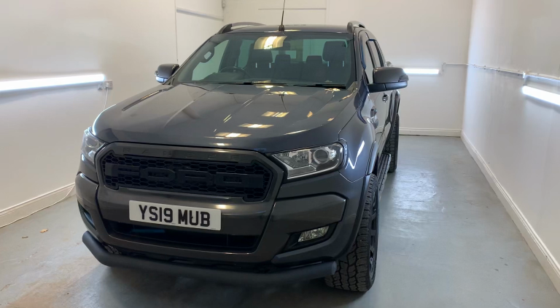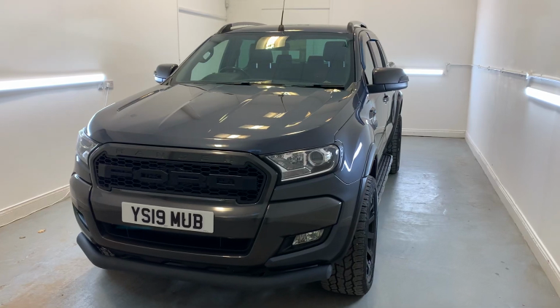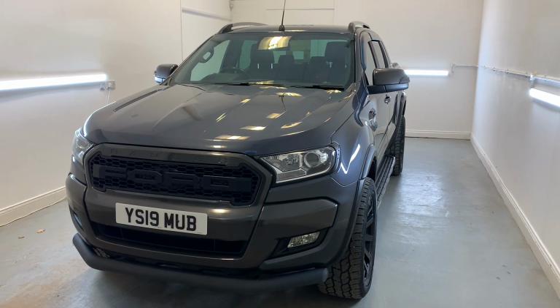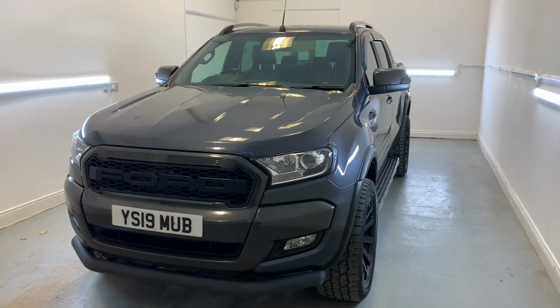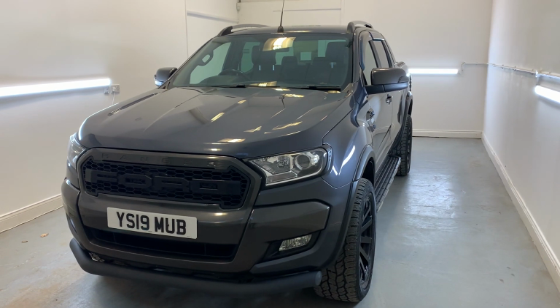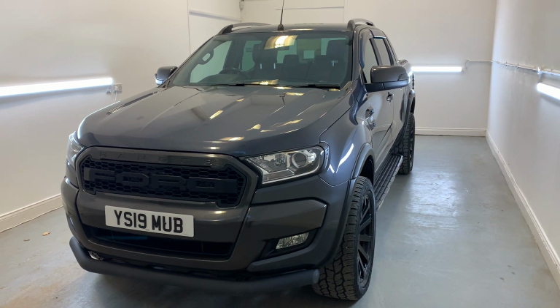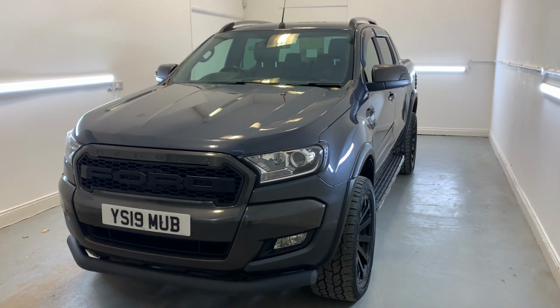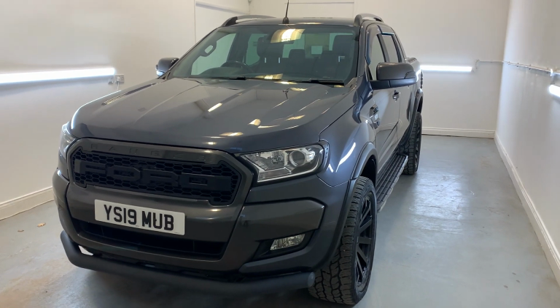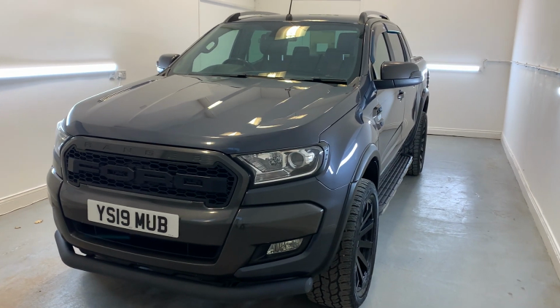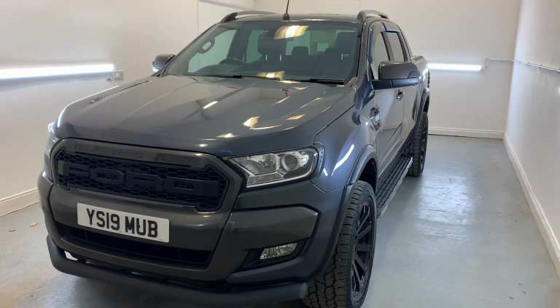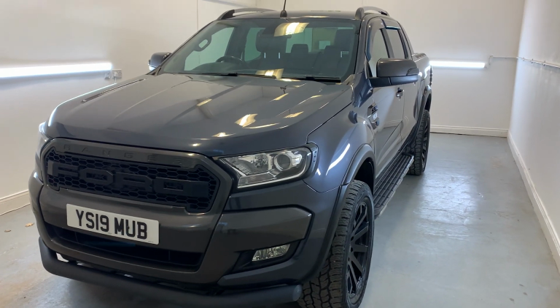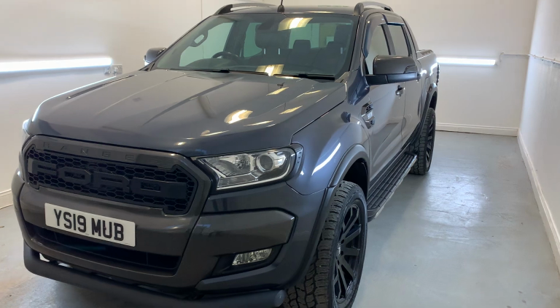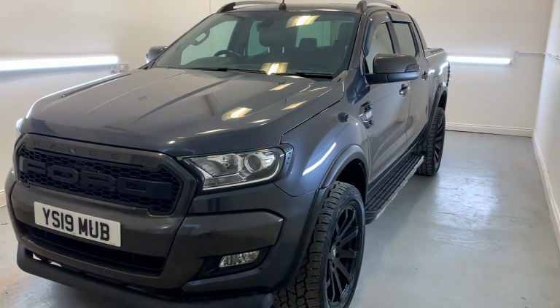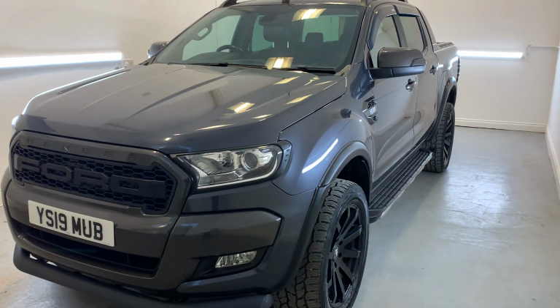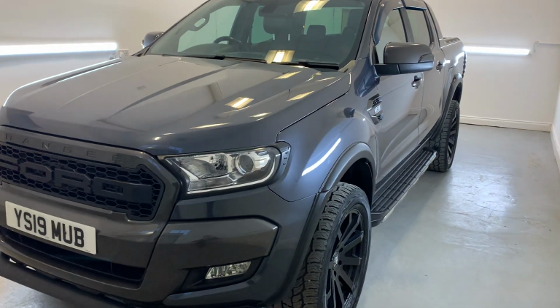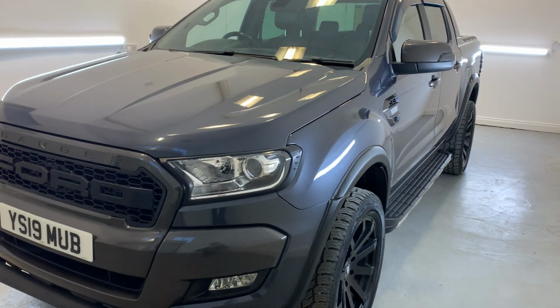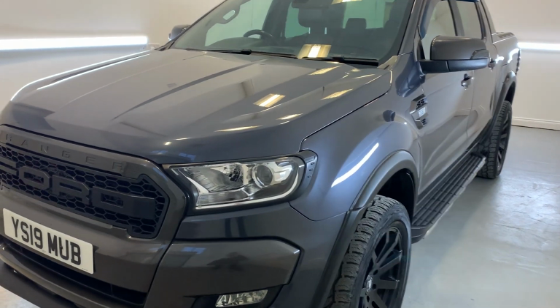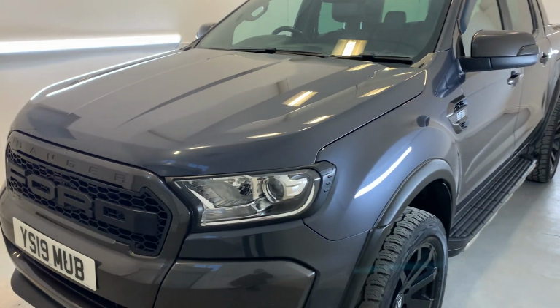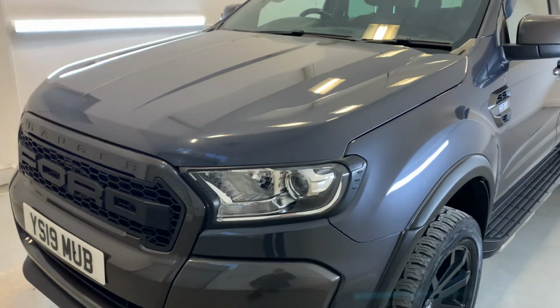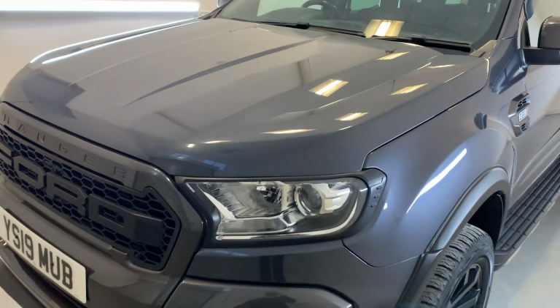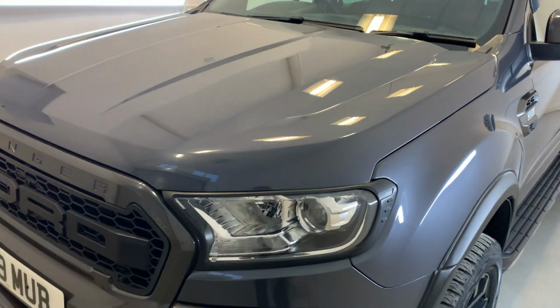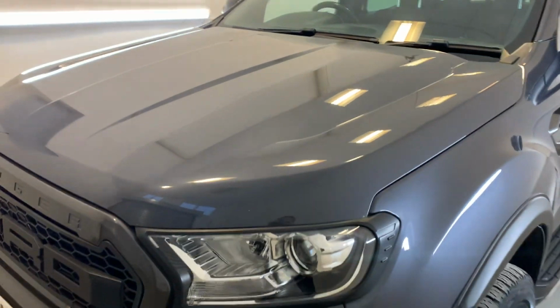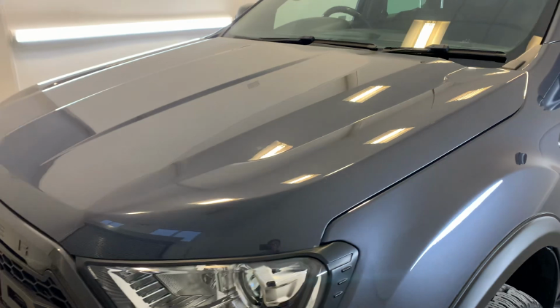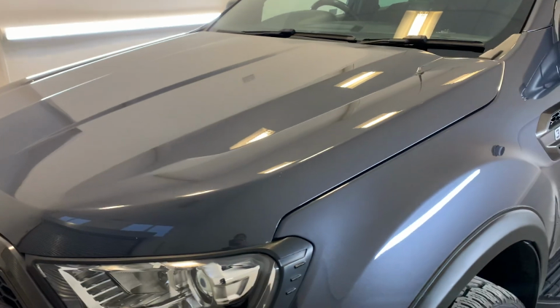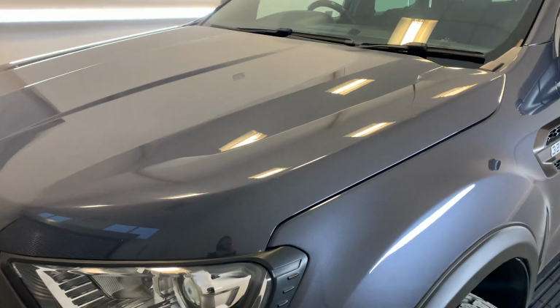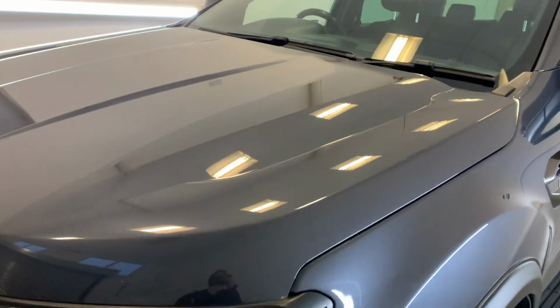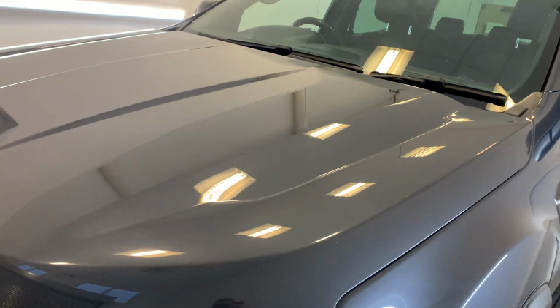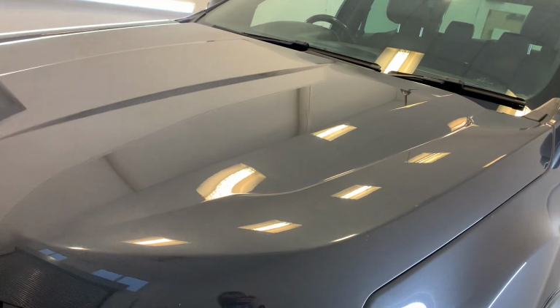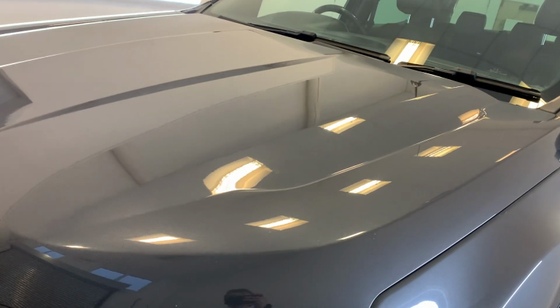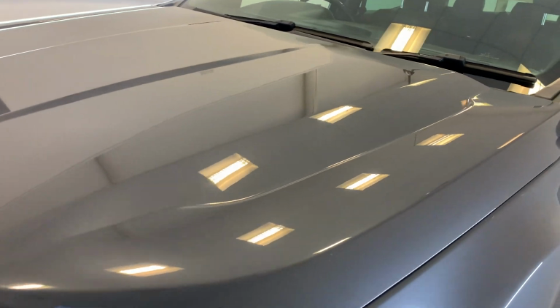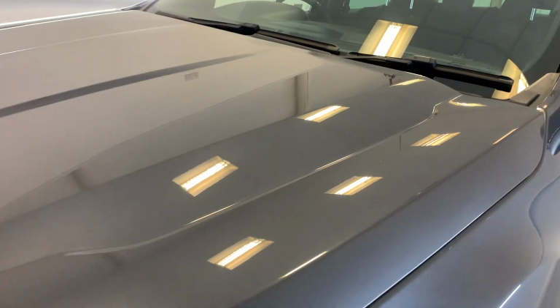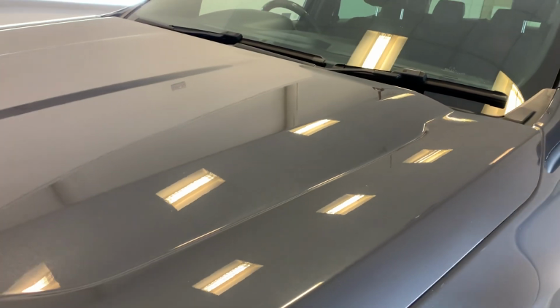Hi there, welcome to TMC. Today we'll be looking at this 2019 Ford Ranger Wildtrak finished in grey. I'll be doing a little walk around of the vehicle today showing you all the key features, details and cosmetics, and I'll be sure to point out anything over and above that of general wear and tear.